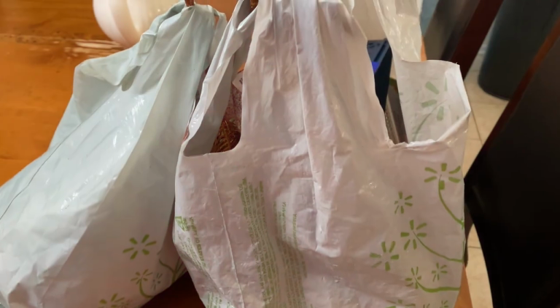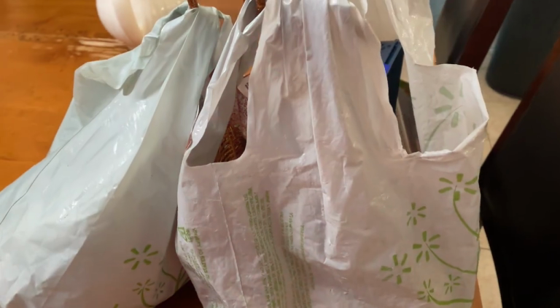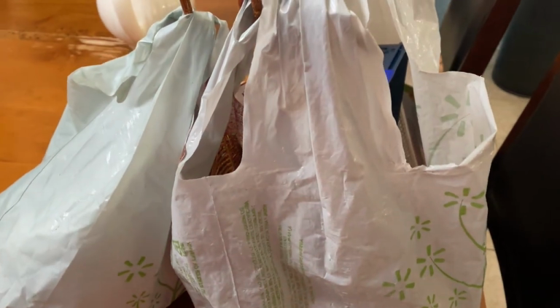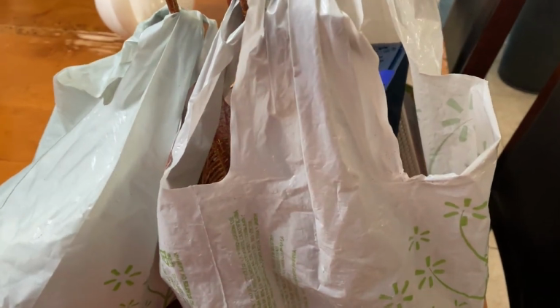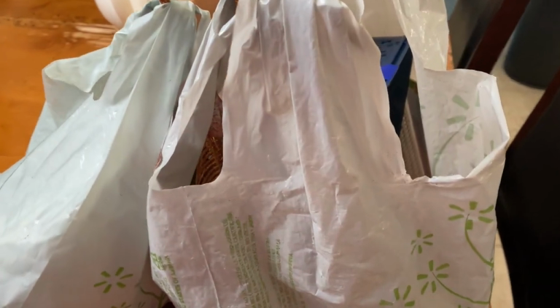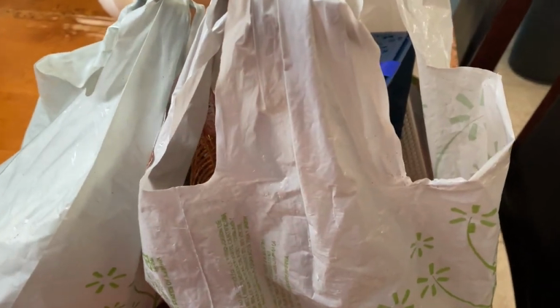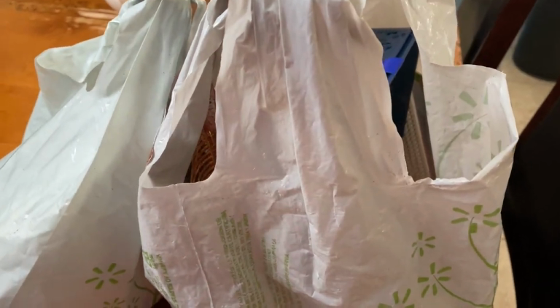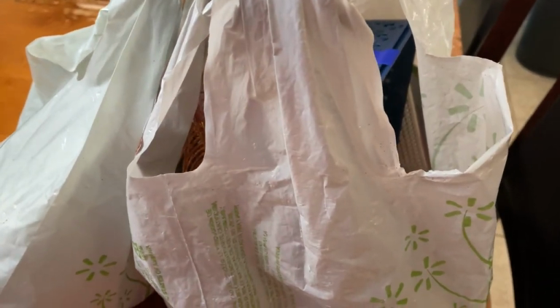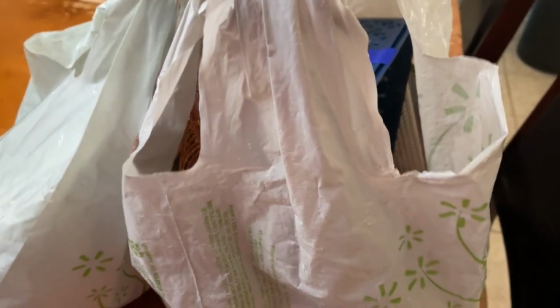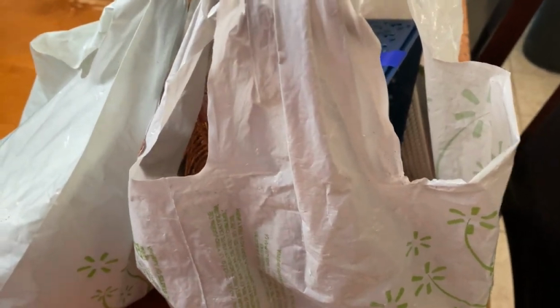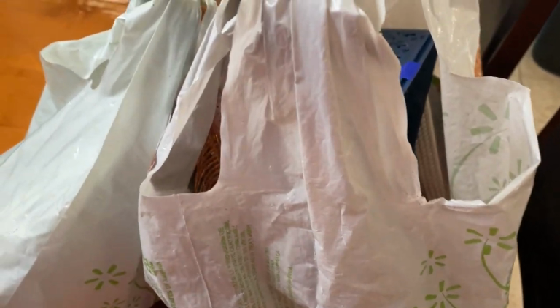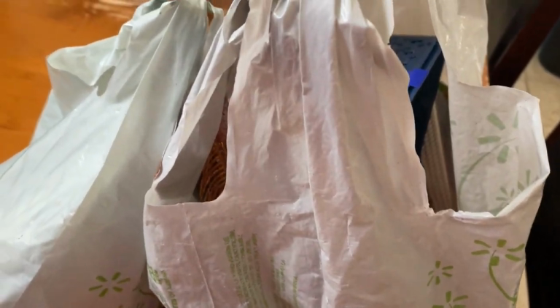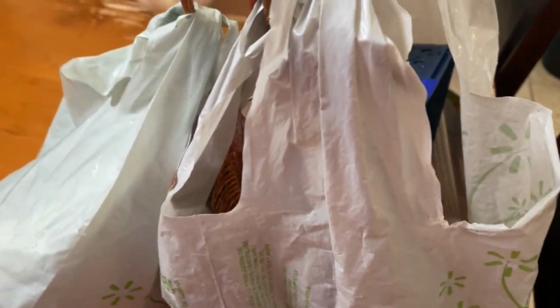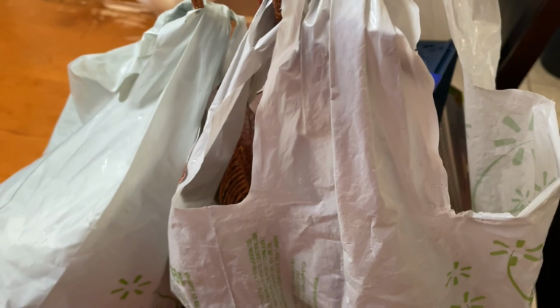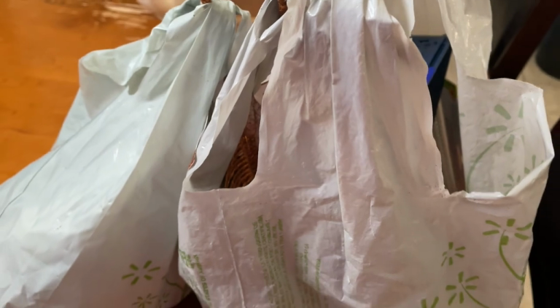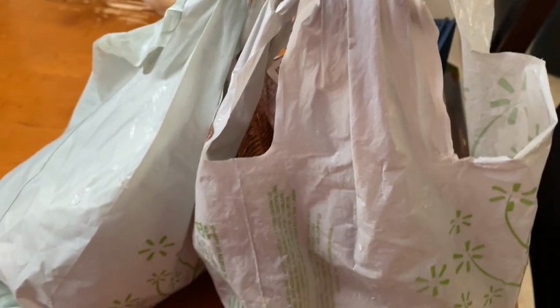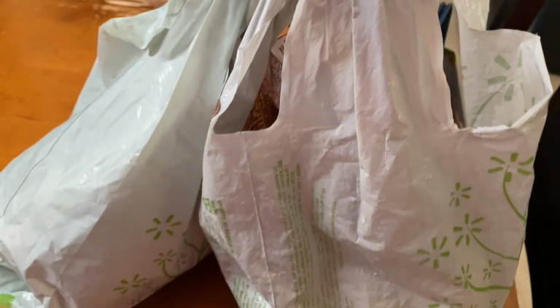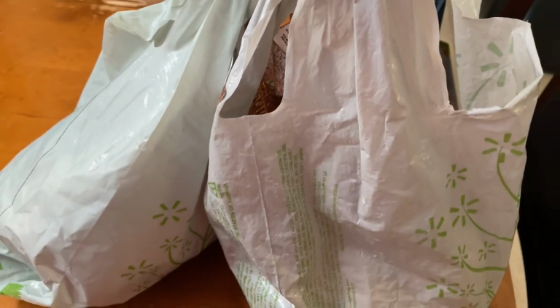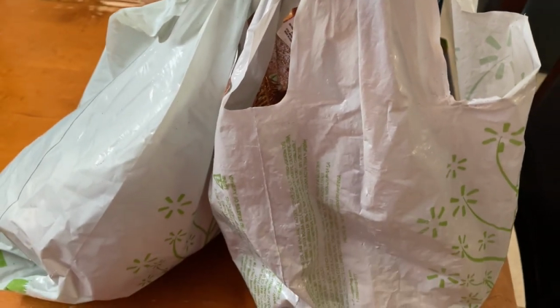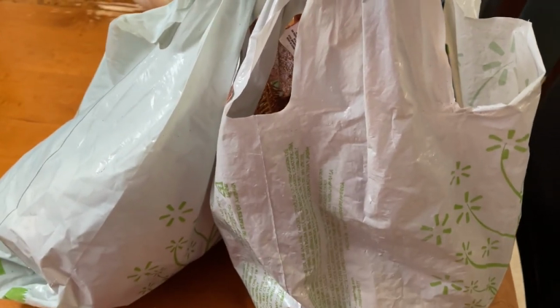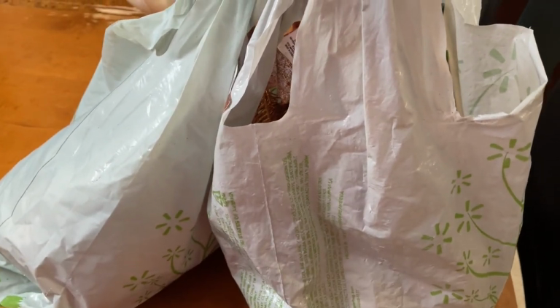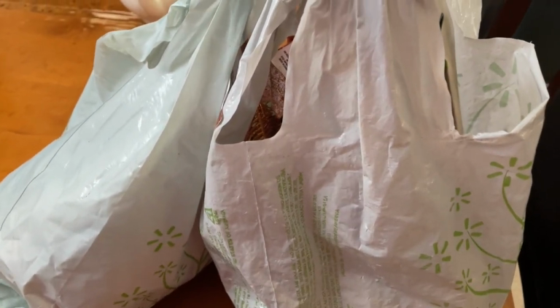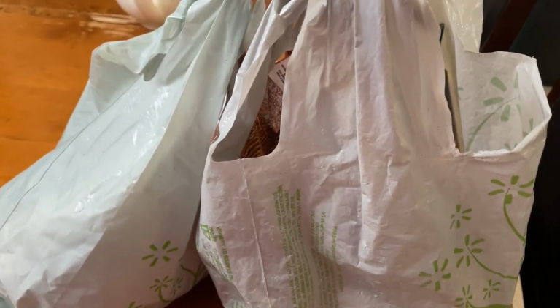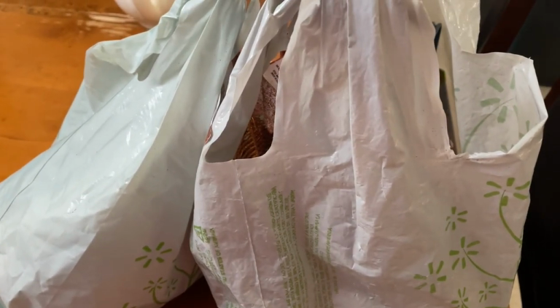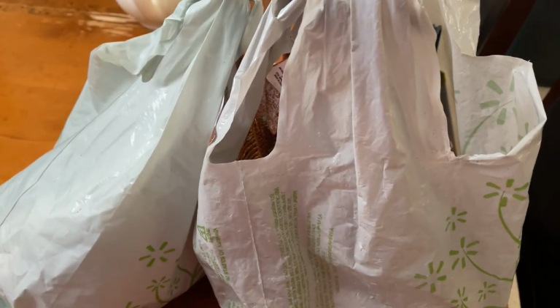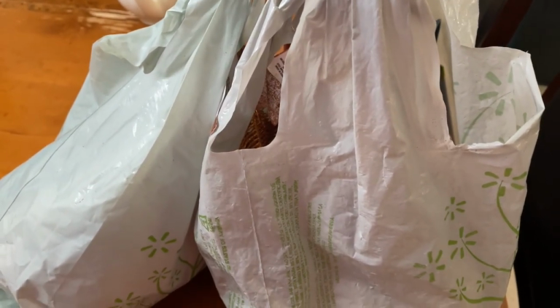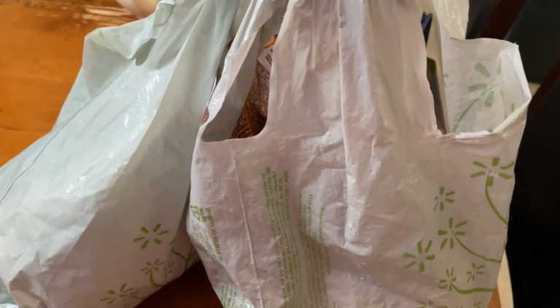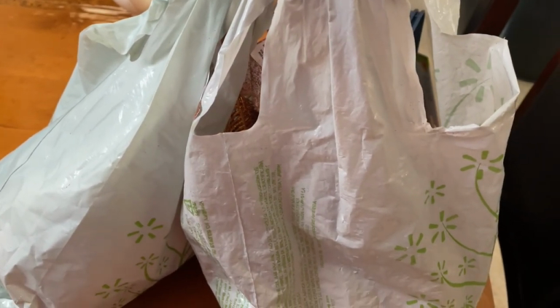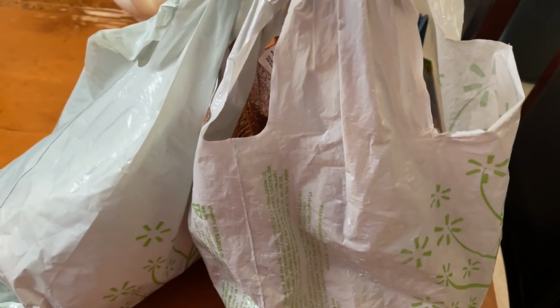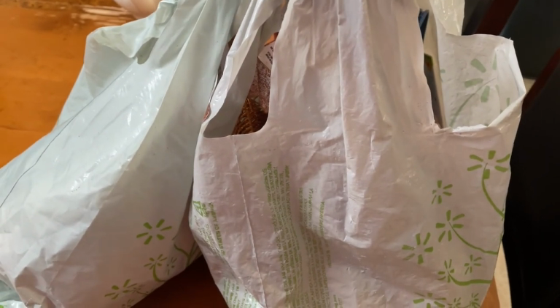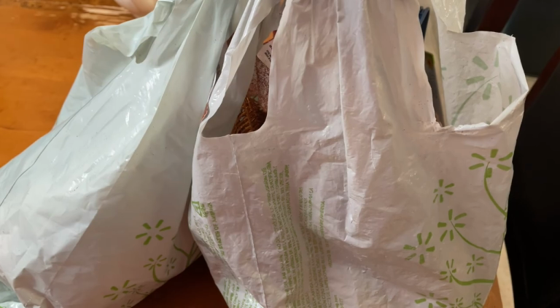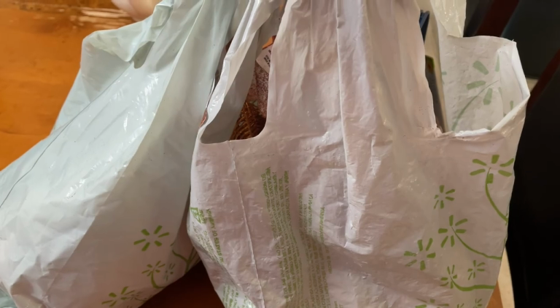I want to share this Dollar Tree haul with you guys. It's not a whole lot, just a small little haul, so let's get right into it.